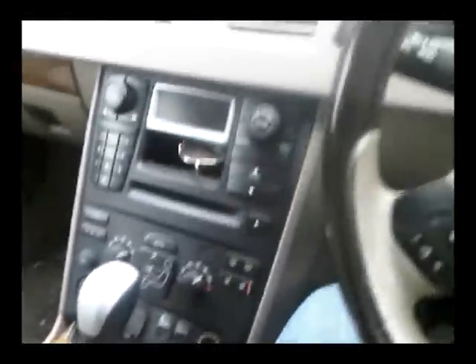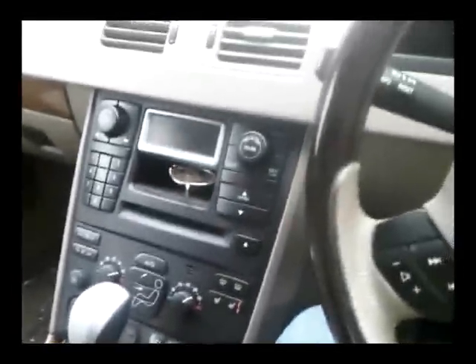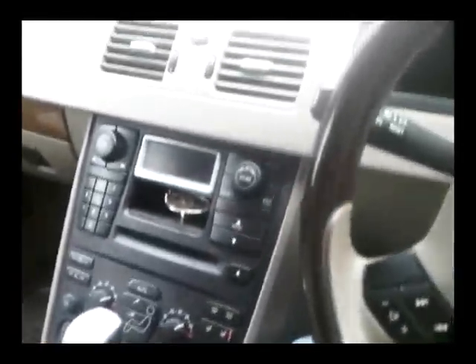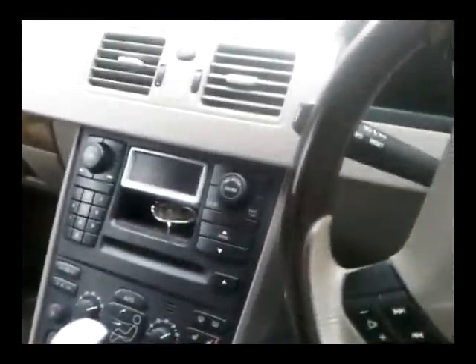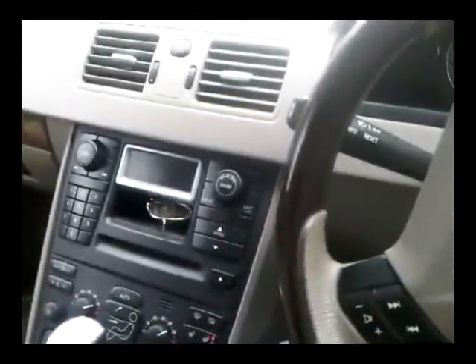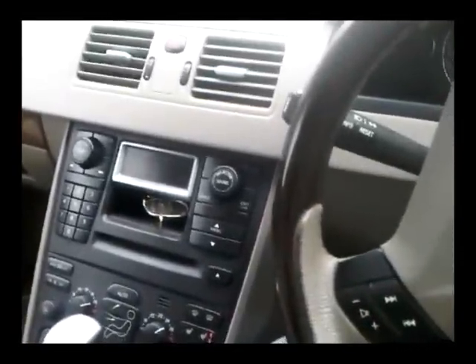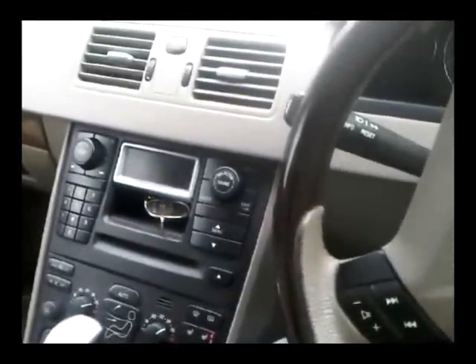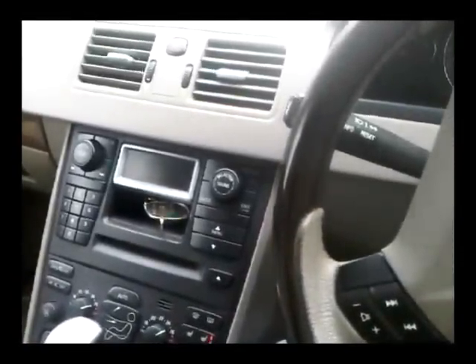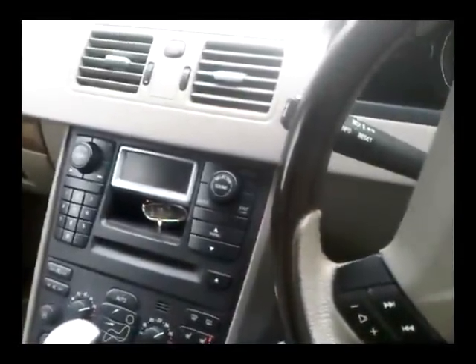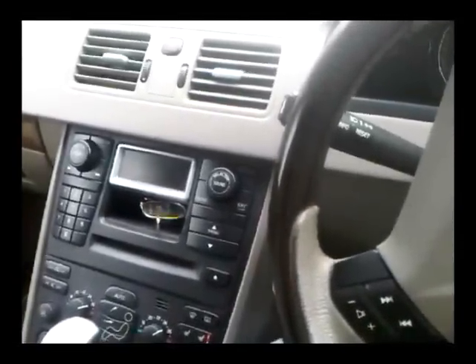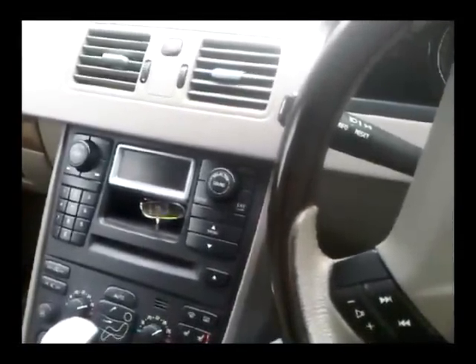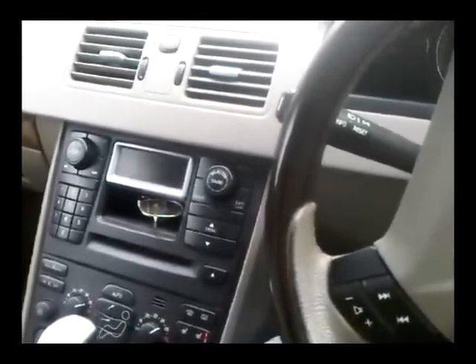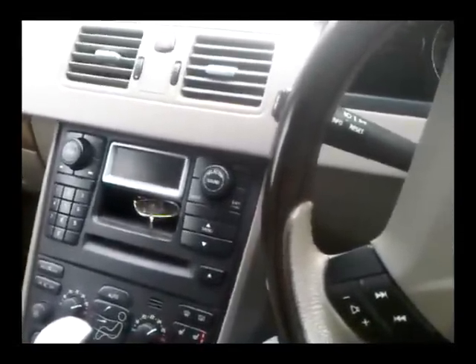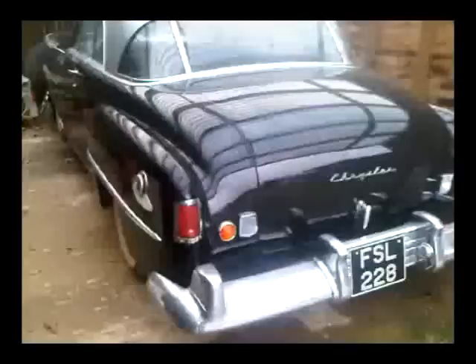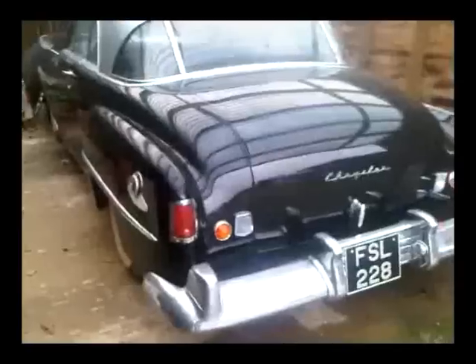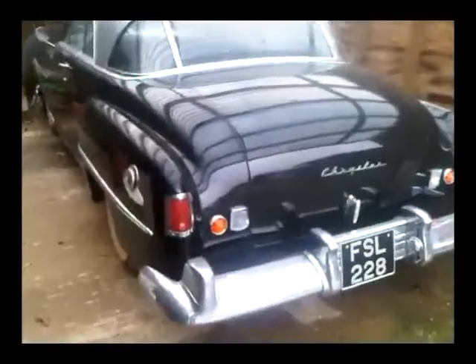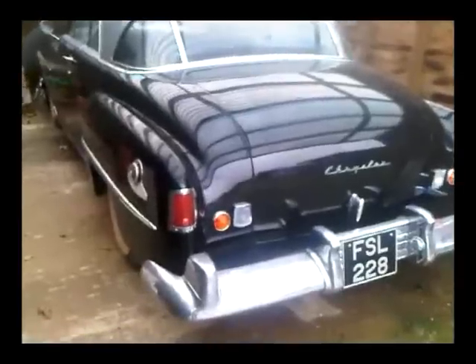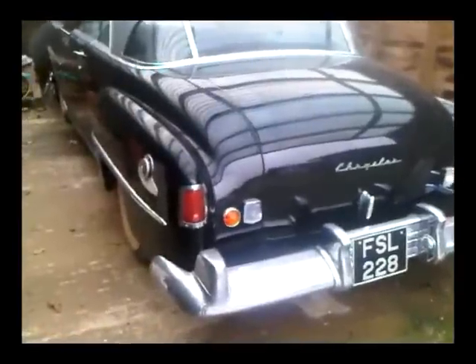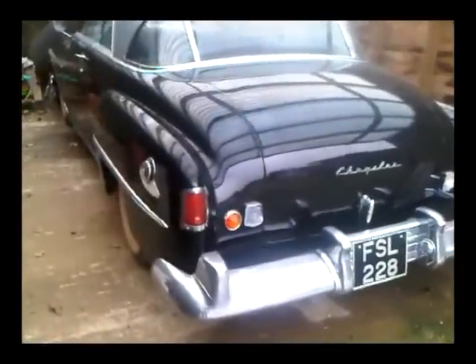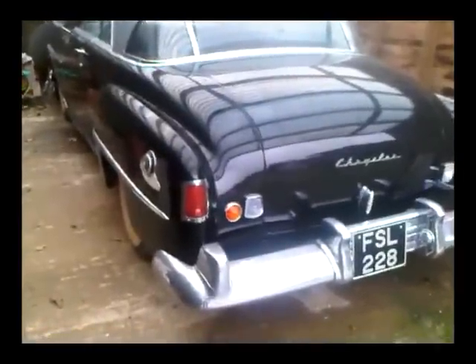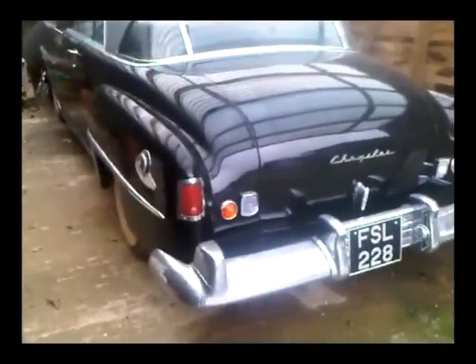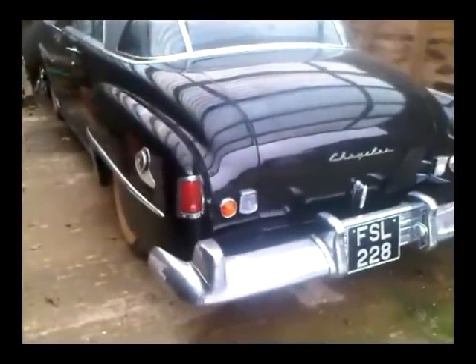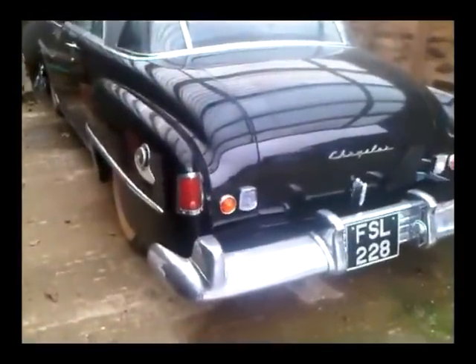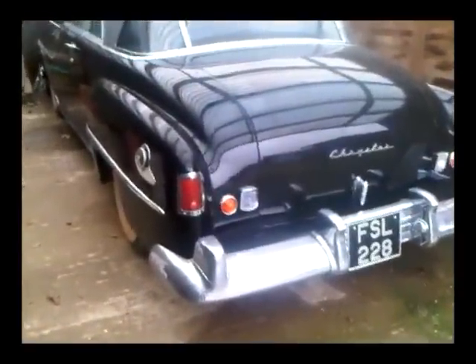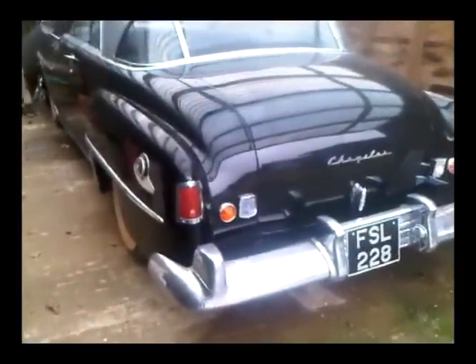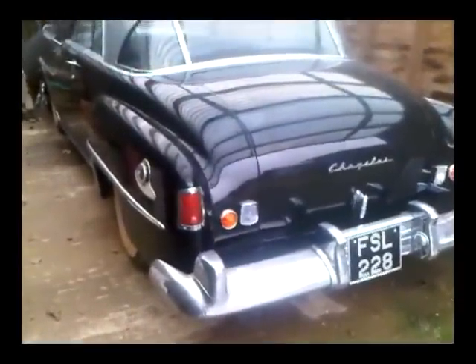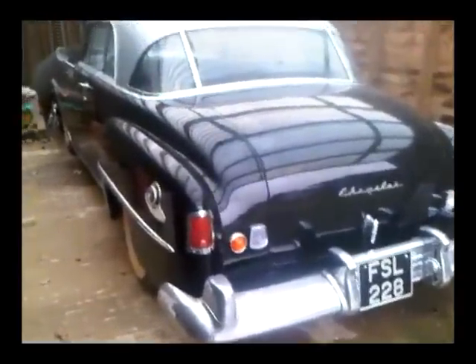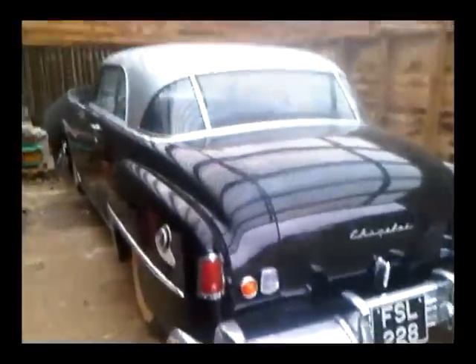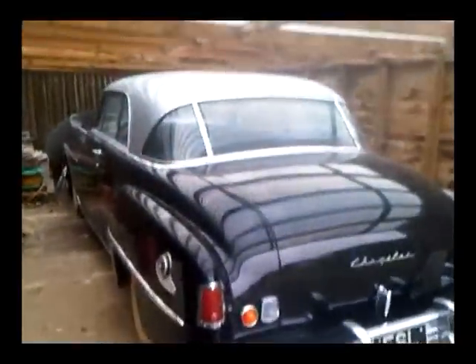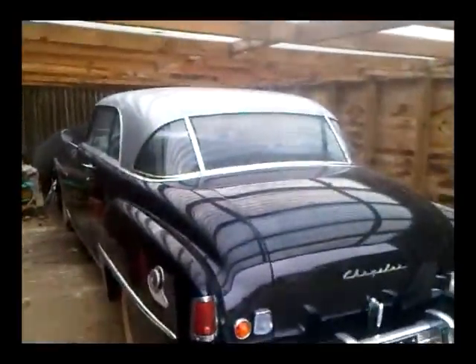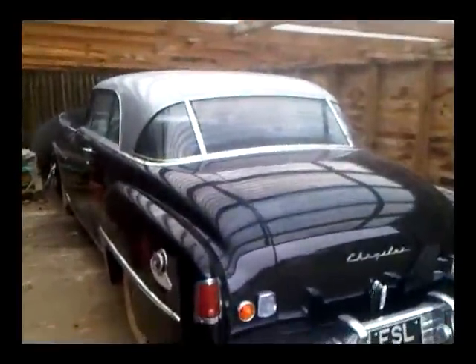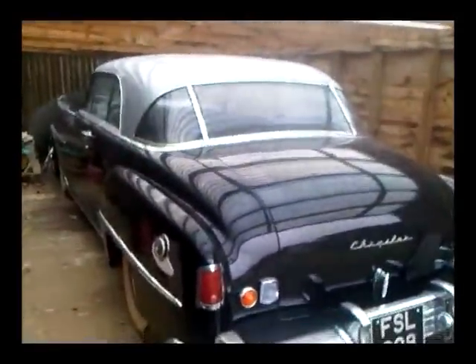Oh, I know — I'll show you. This is my black 1950 Chrysler, with a silver roof.